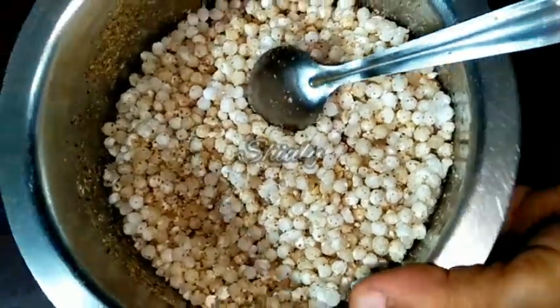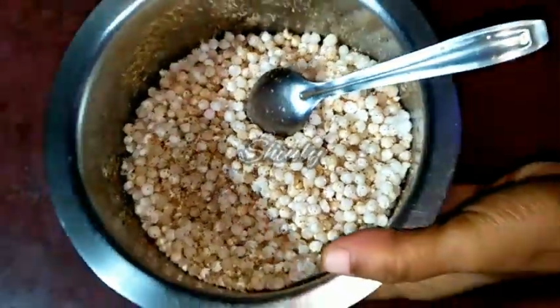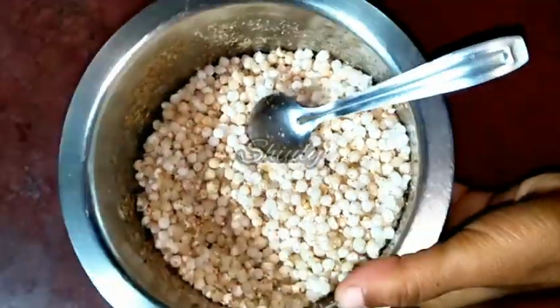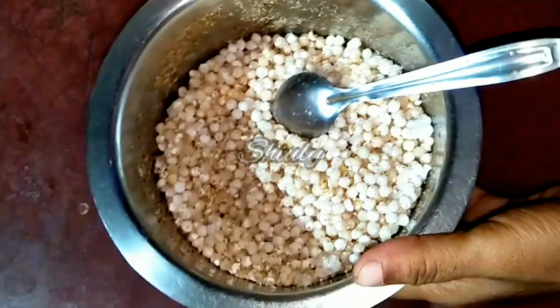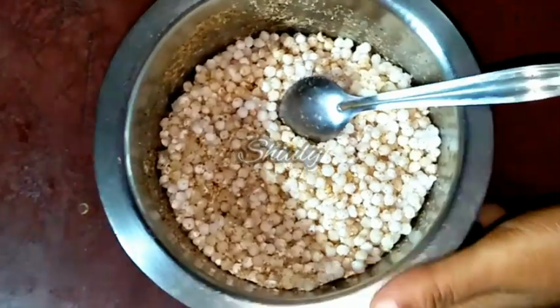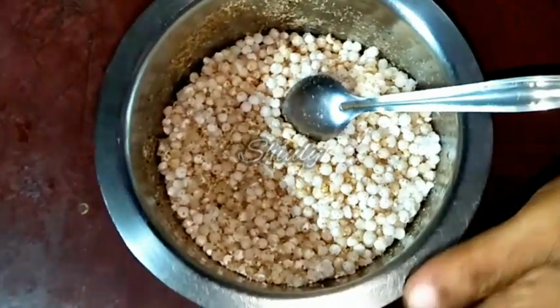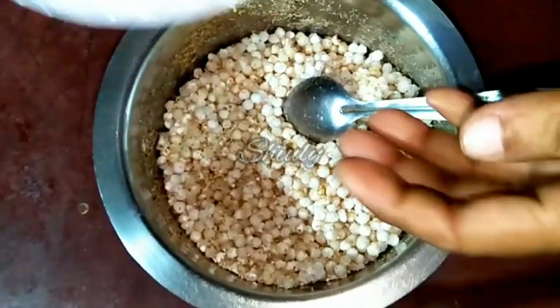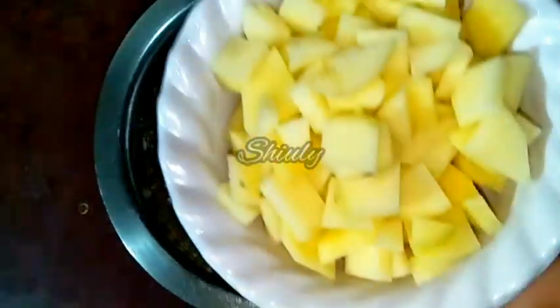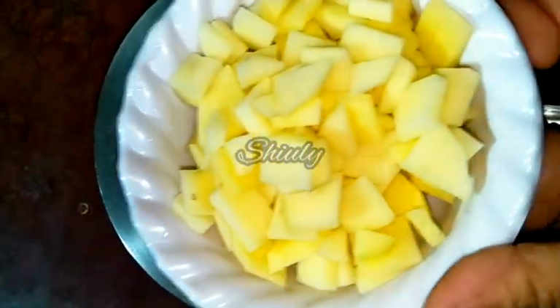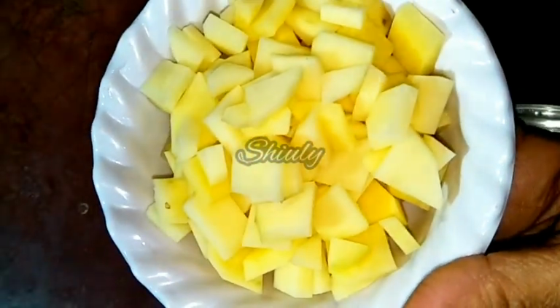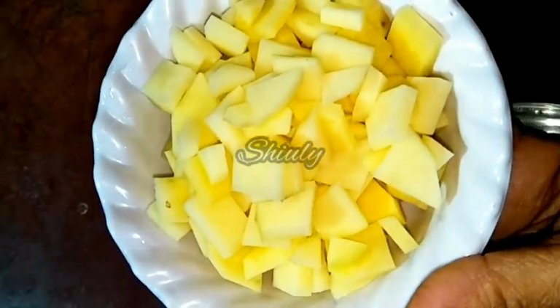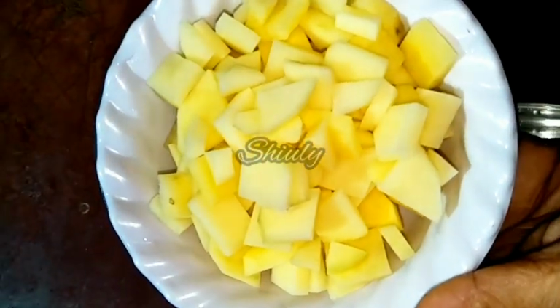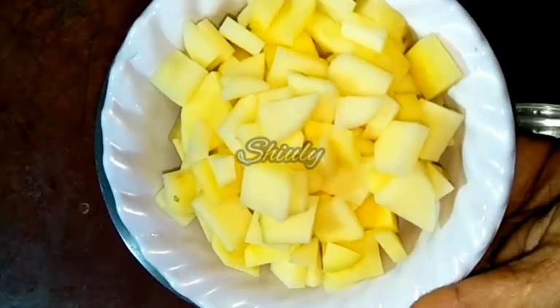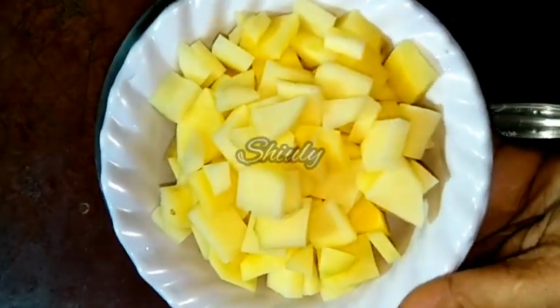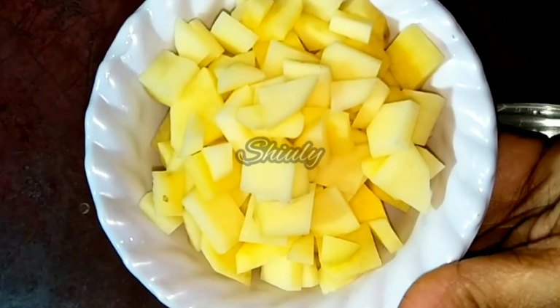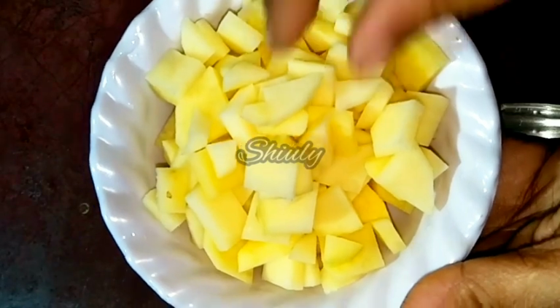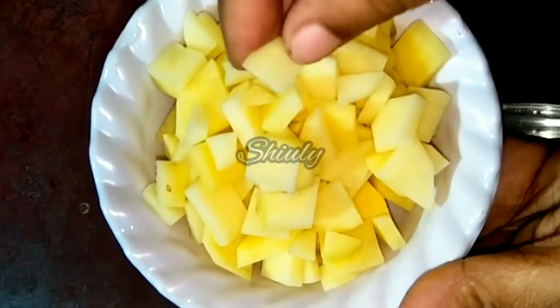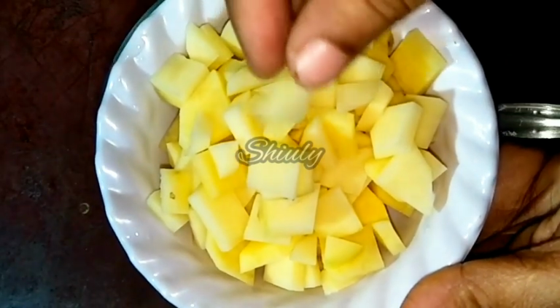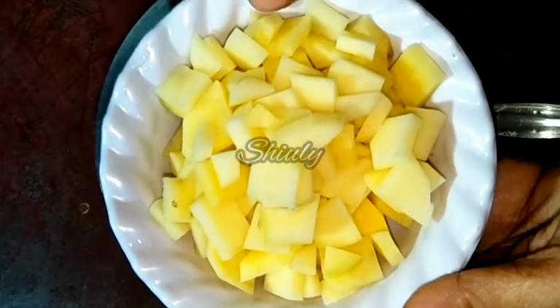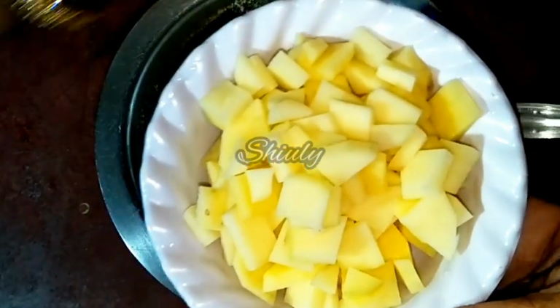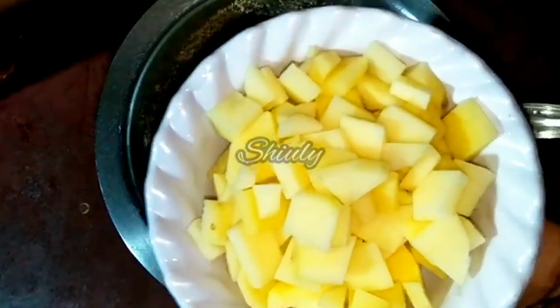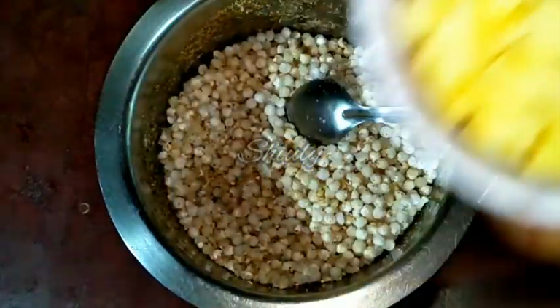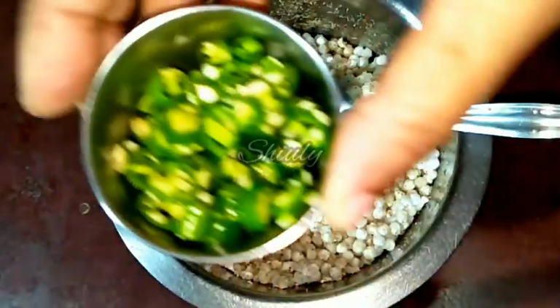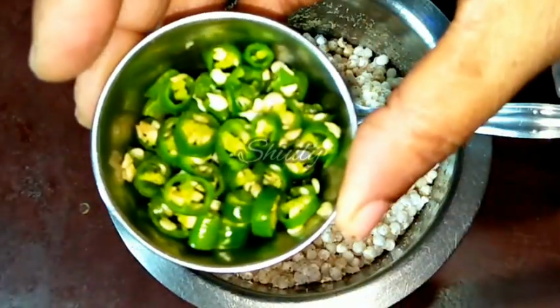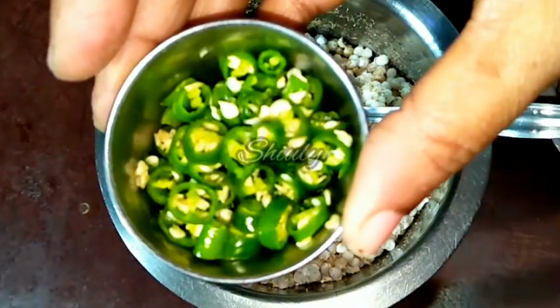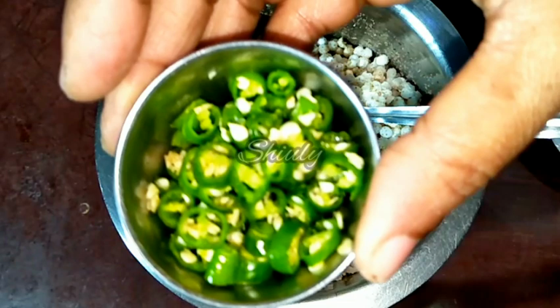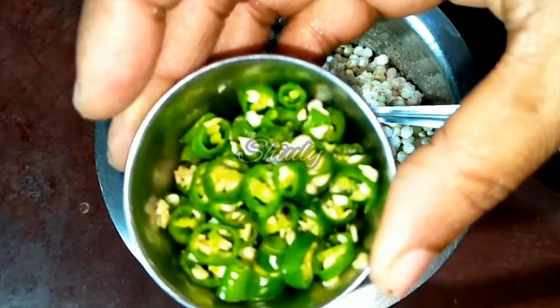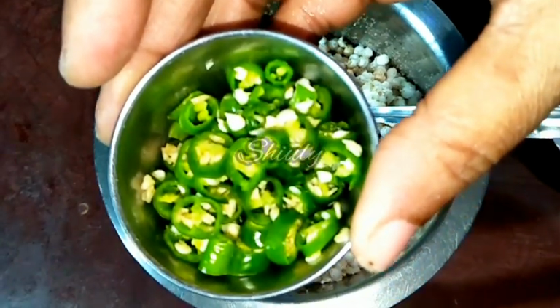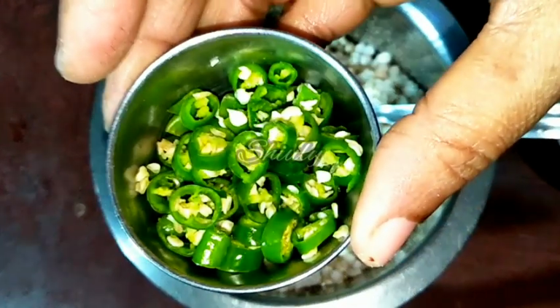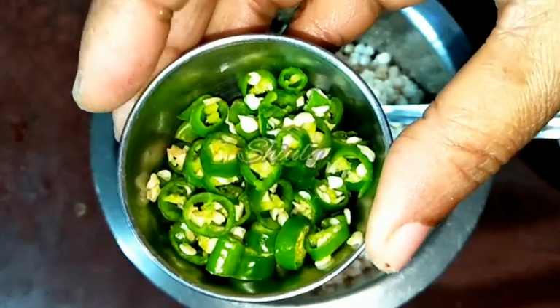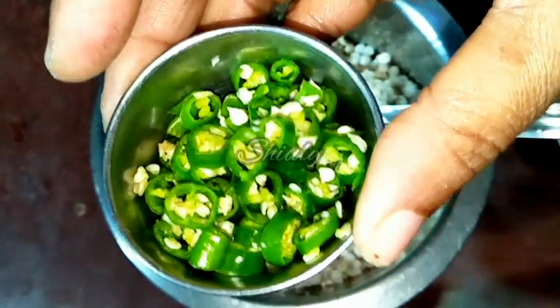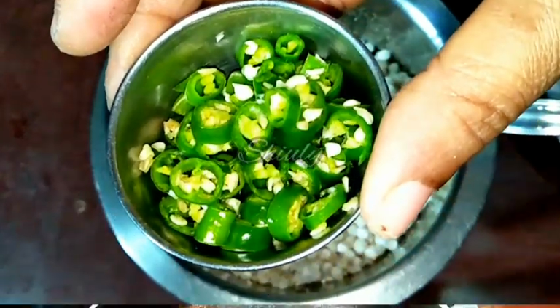On the other hand, I took some potatoes chopped into small pieces. After cutting, I washed them properly. You can see the size. And here I have taken some finely chopped green chillies, according to taste.